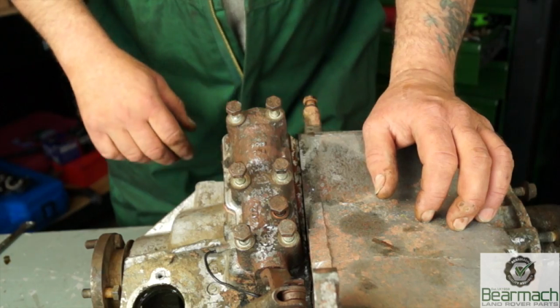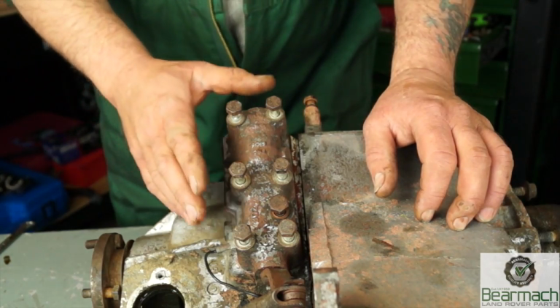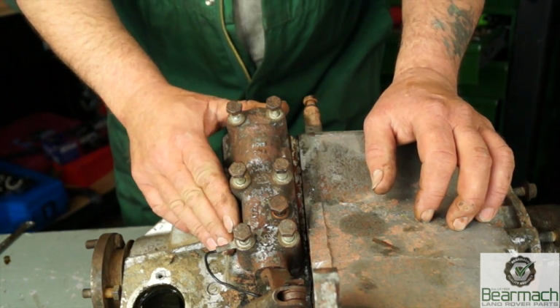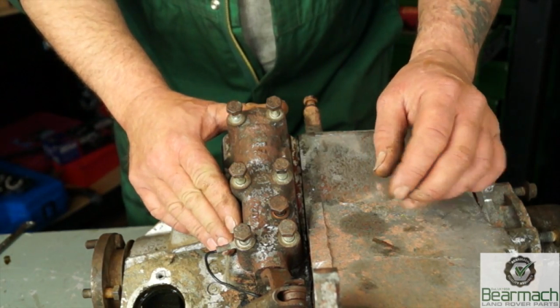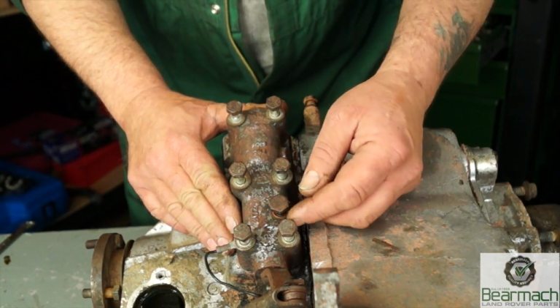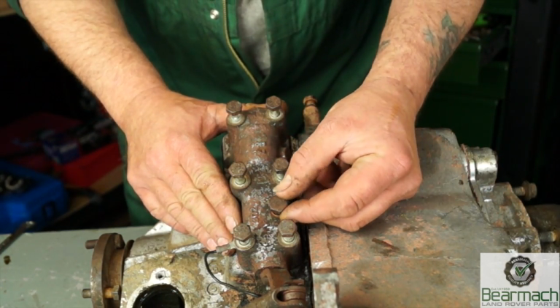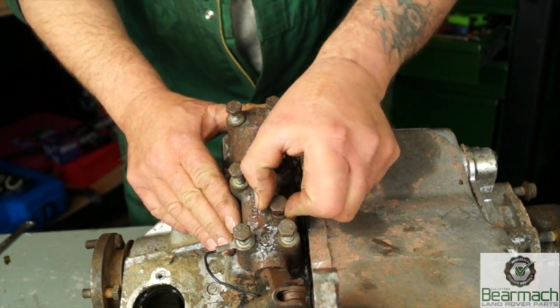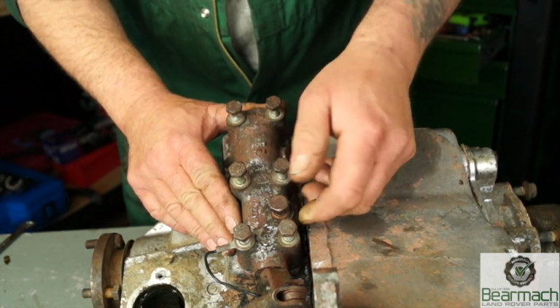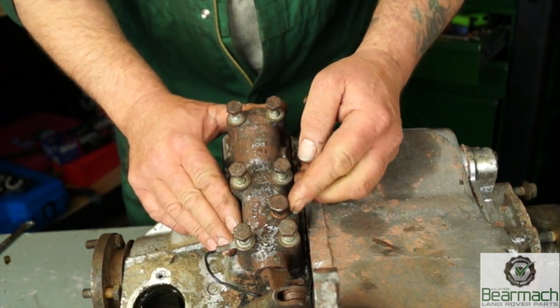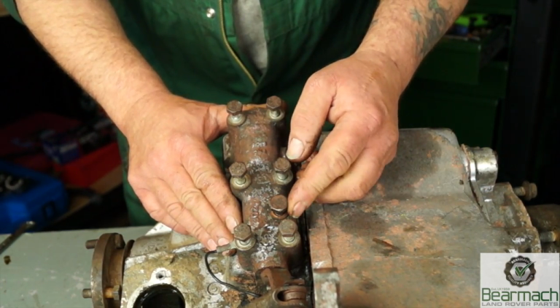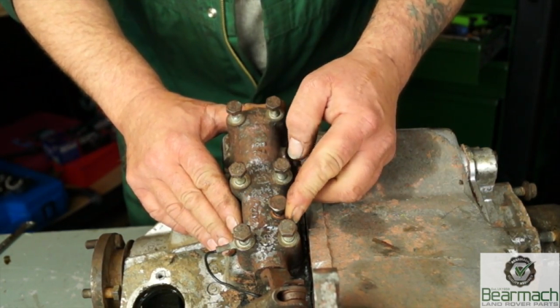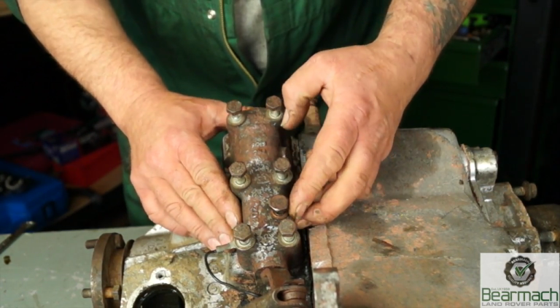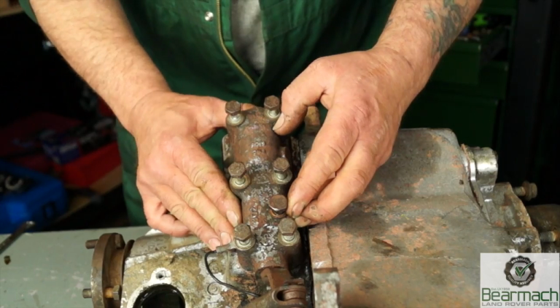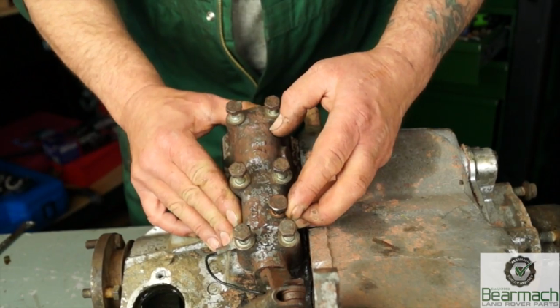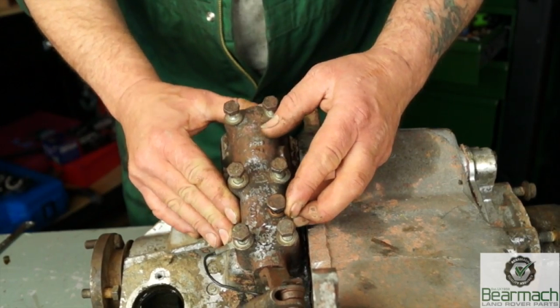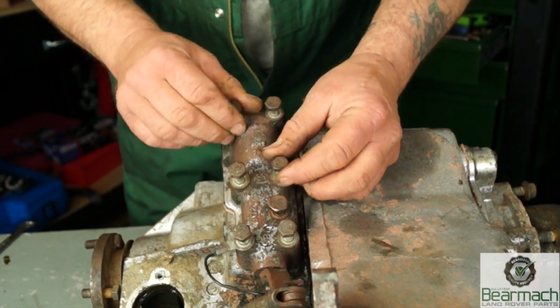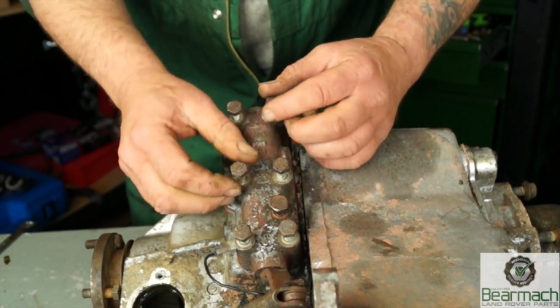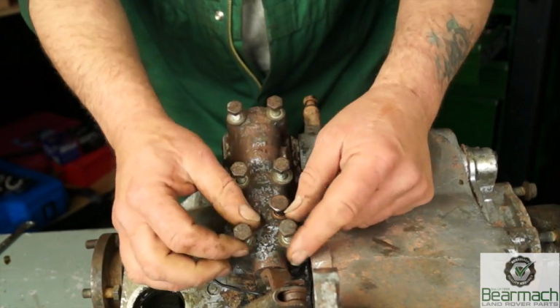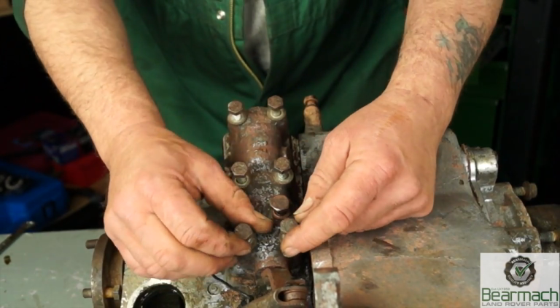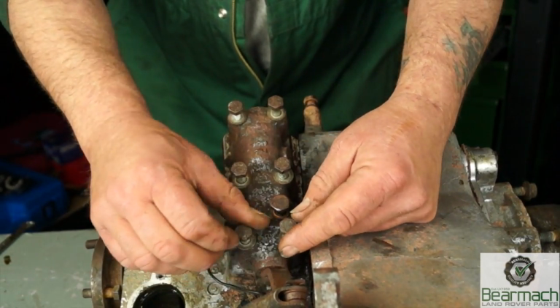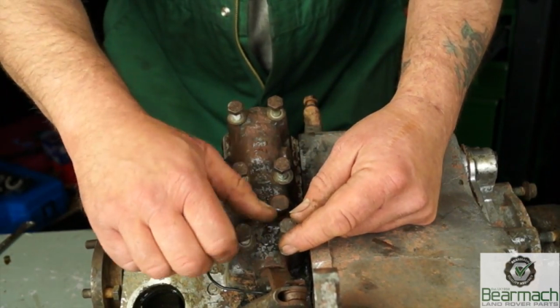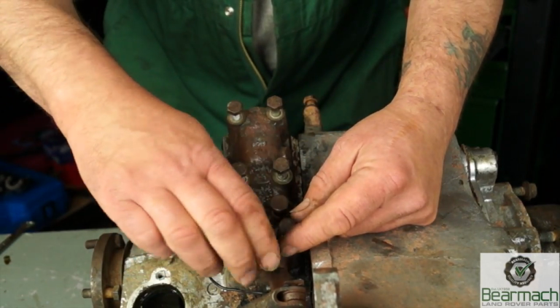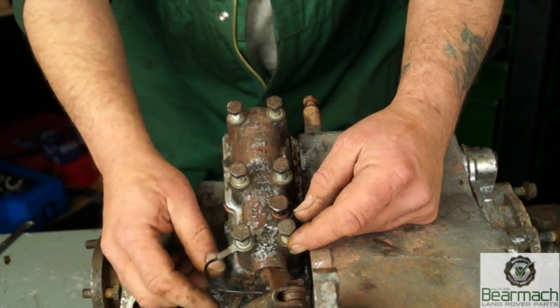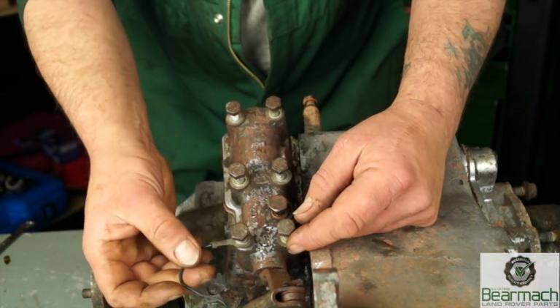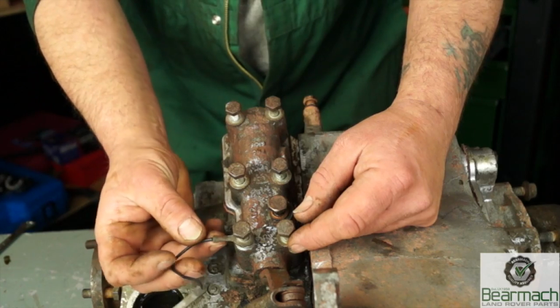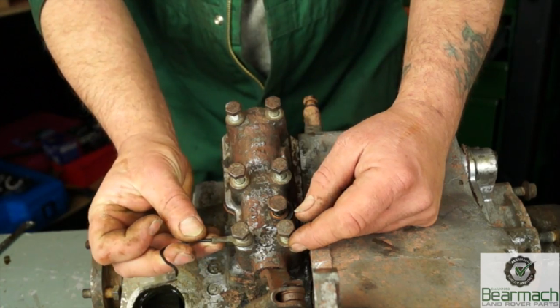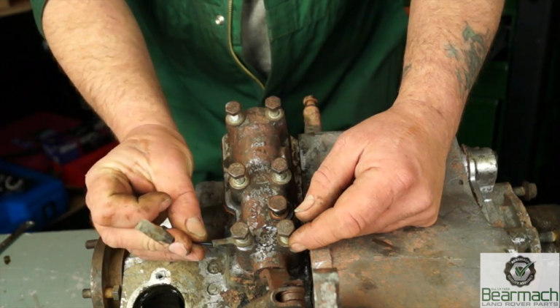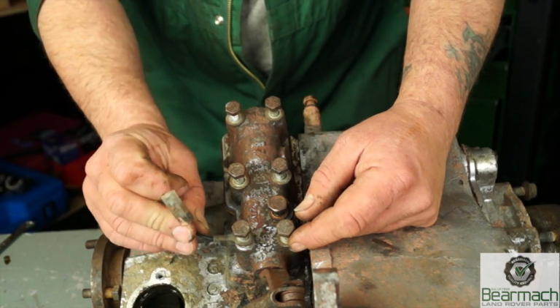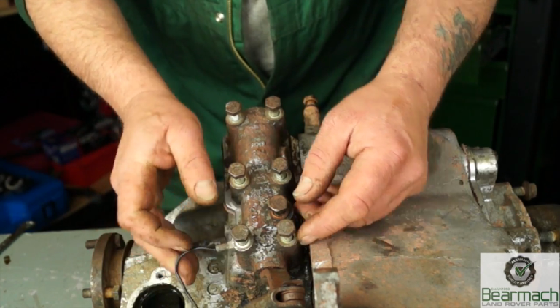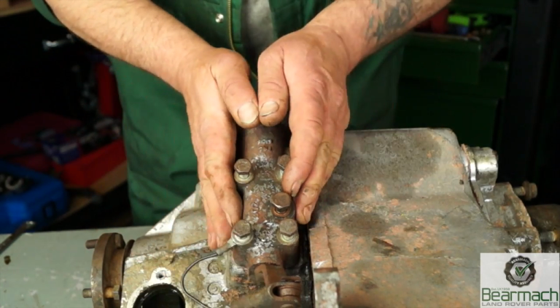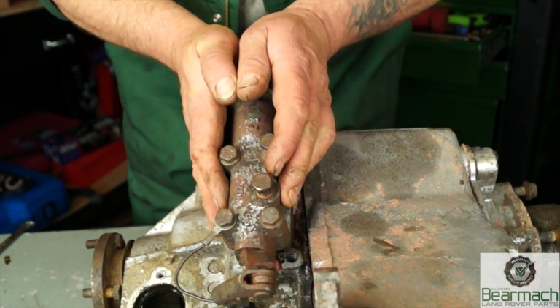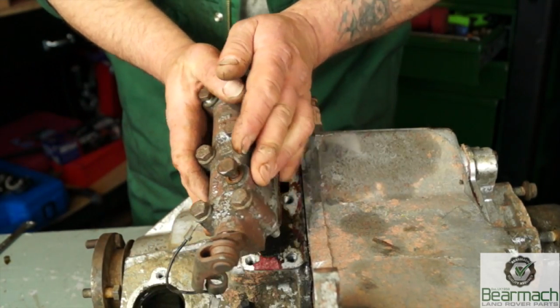On top of the output housing, or the front output housing, there's a little breather here. This is your high-low selector. Six bolts hold it down onto the housing. And here is the earth for the diff lock switch.